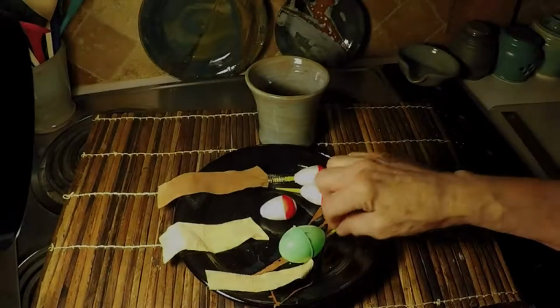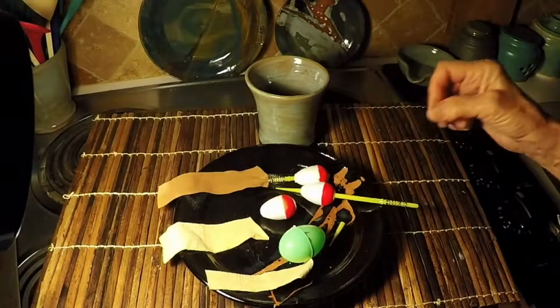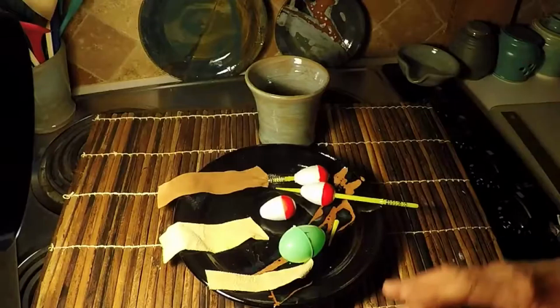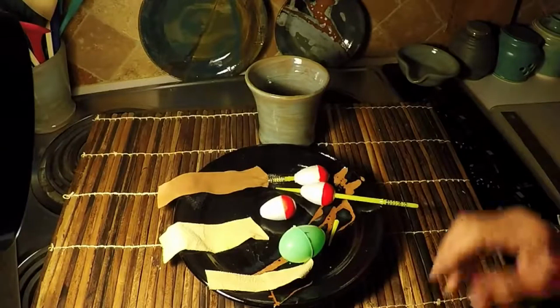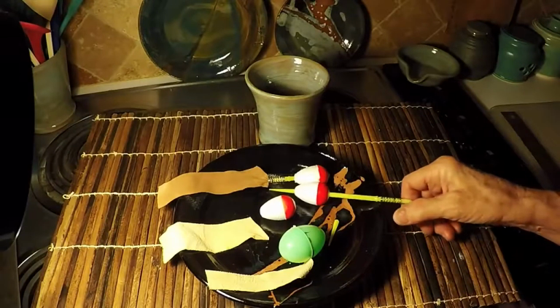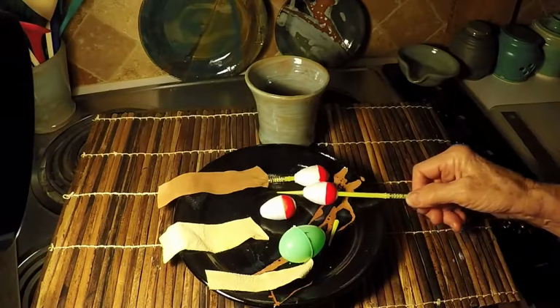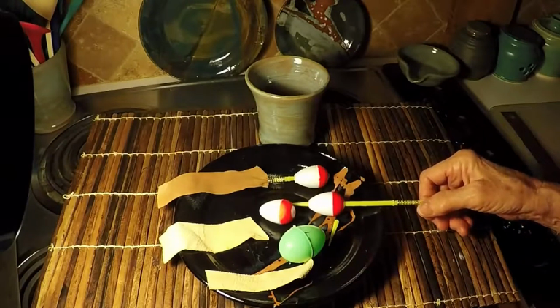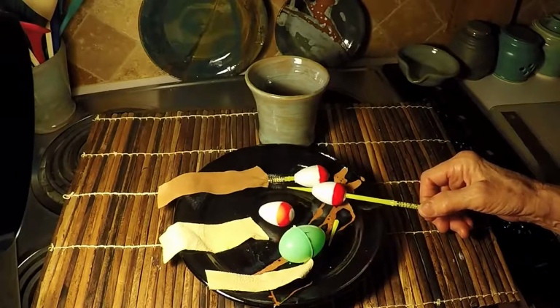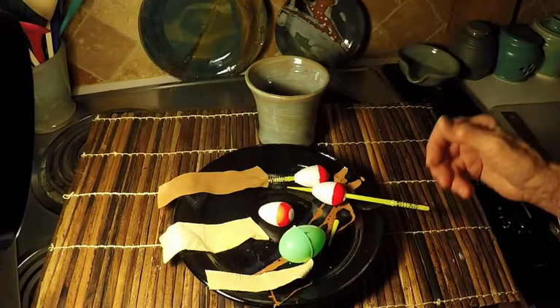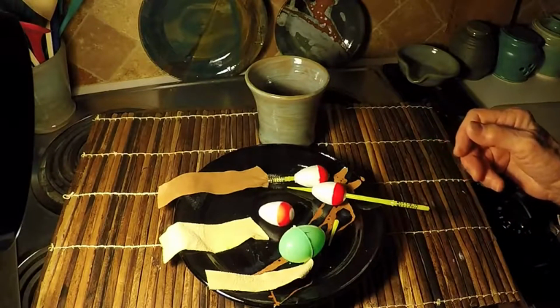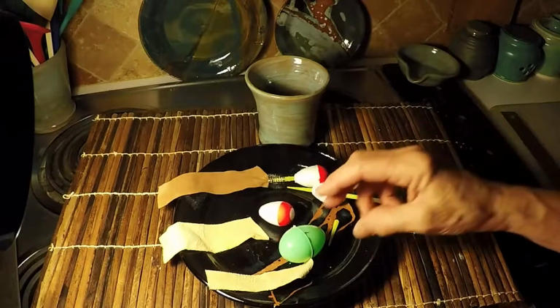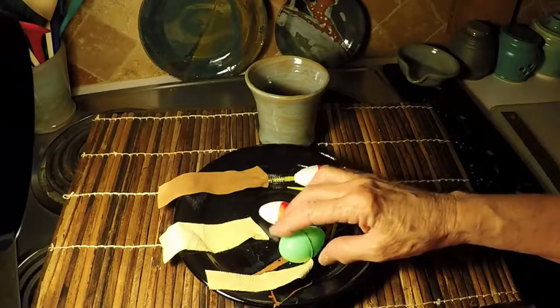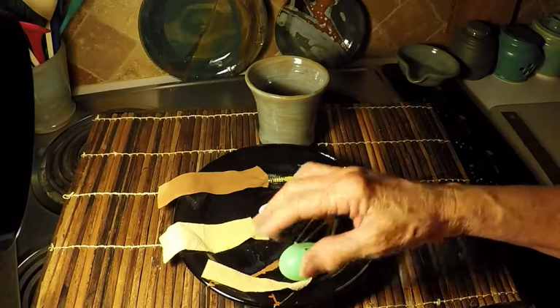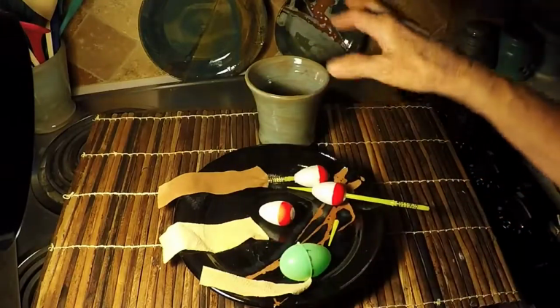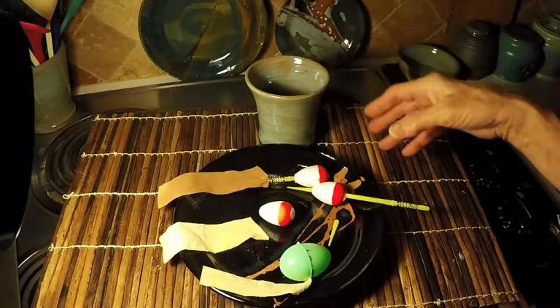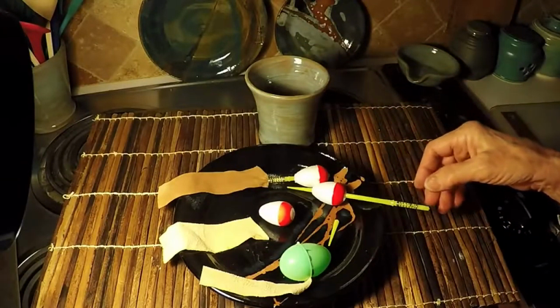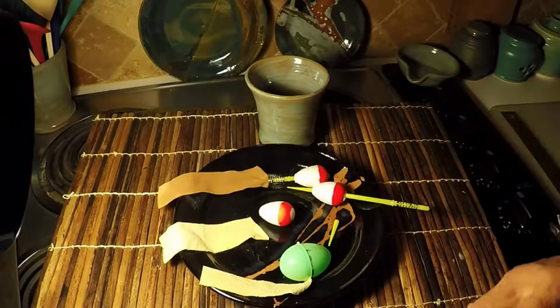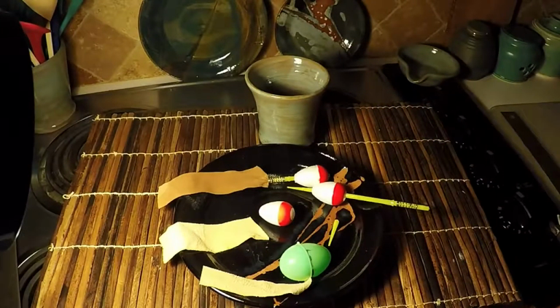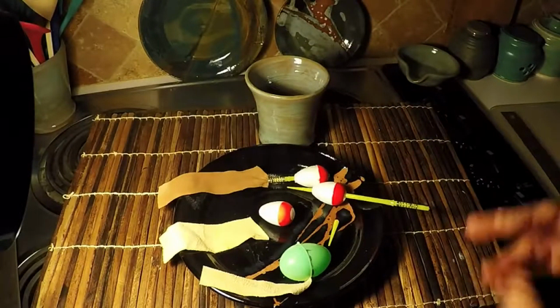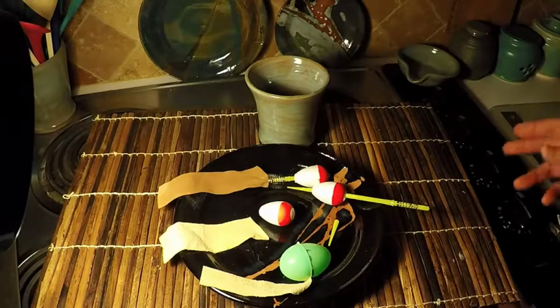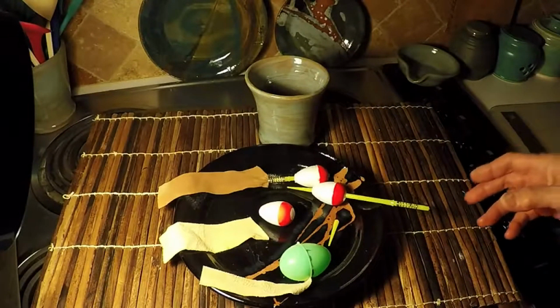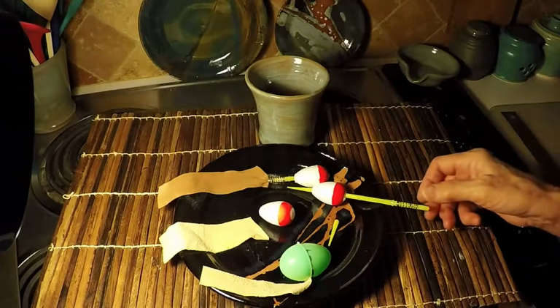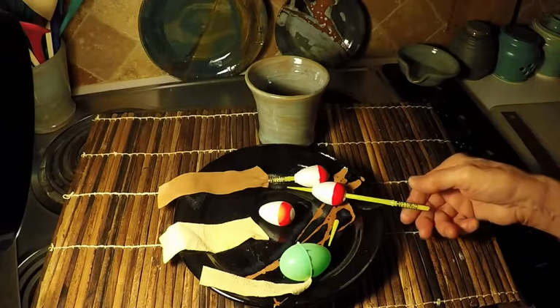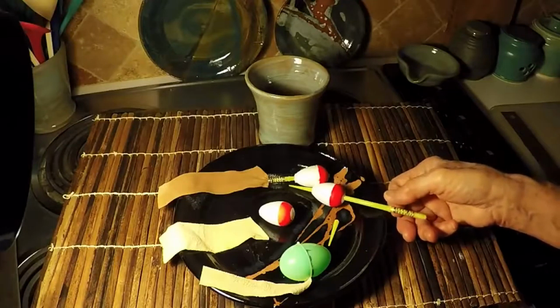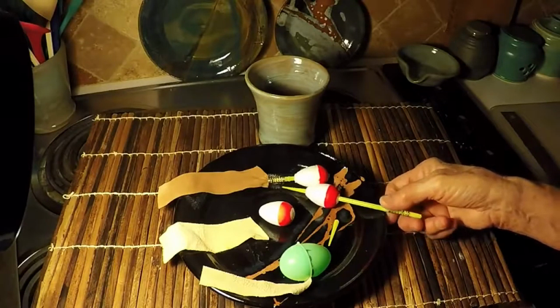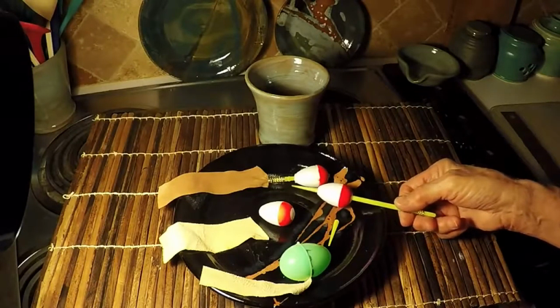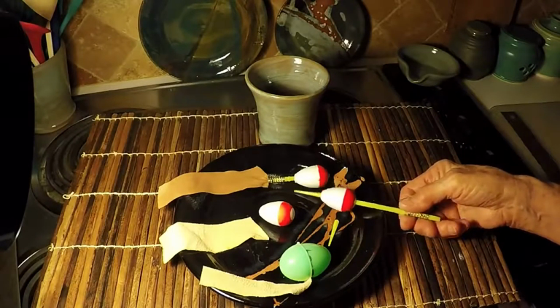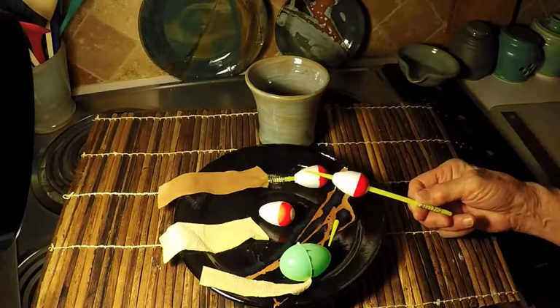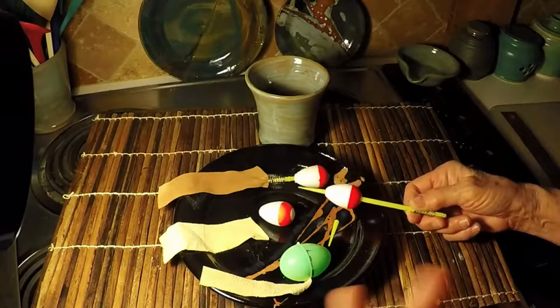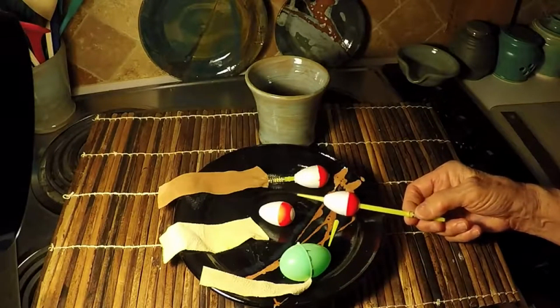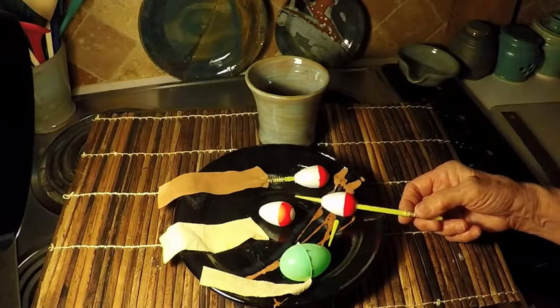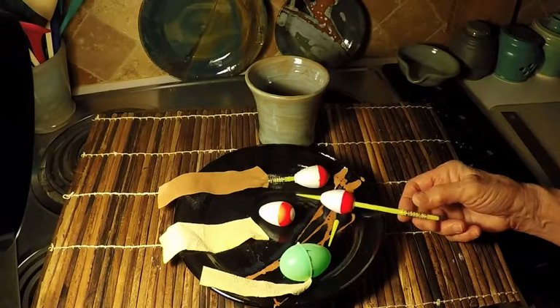Hi everybody. I just want to show you a solution that I found to losing my leather in the water bucket. It's a perennial problem. It's something that everybody deals with in one way or another, and I've tried a lot of solutions.